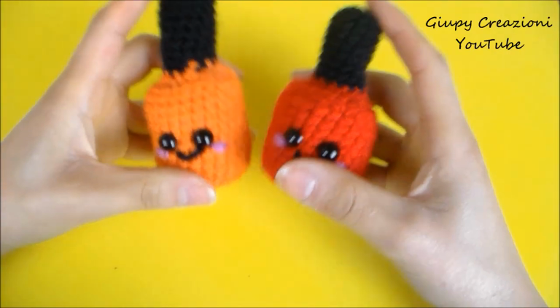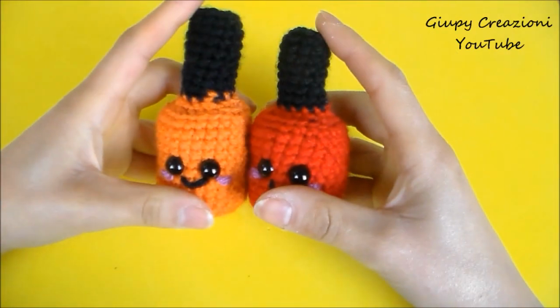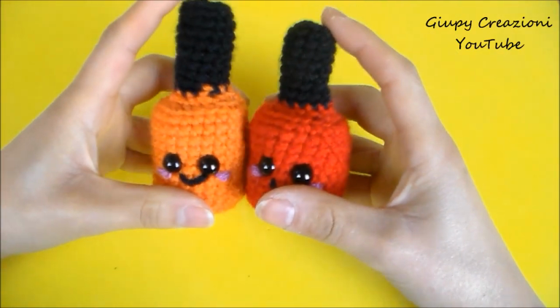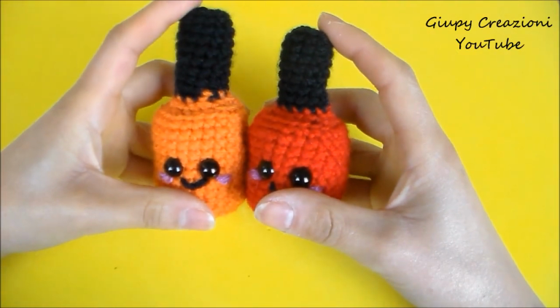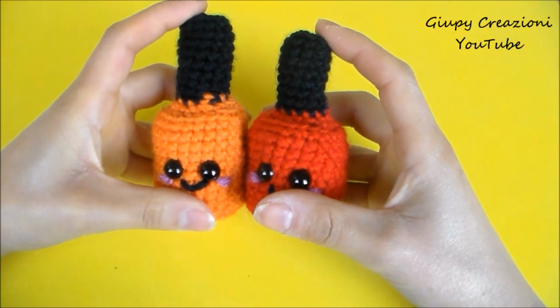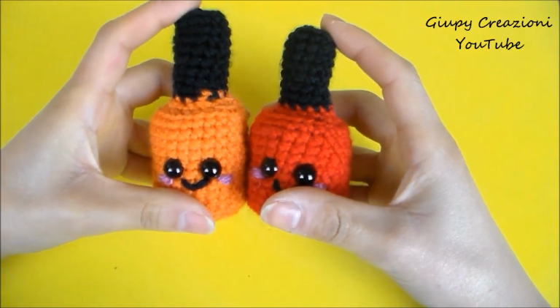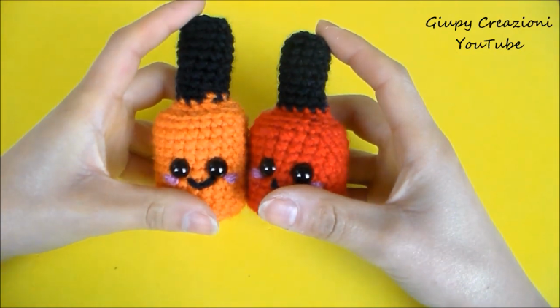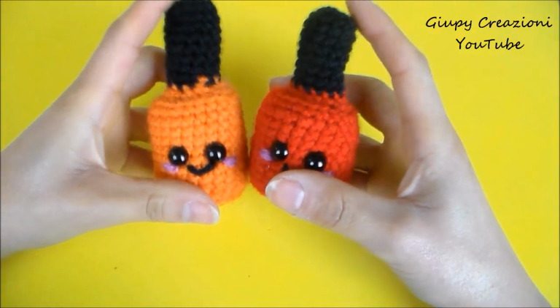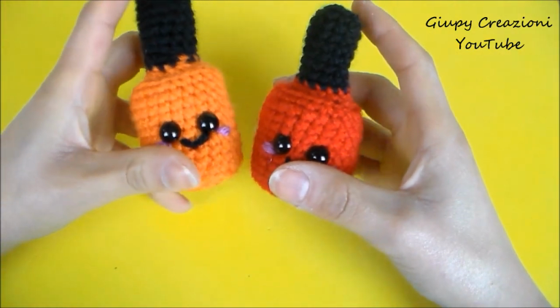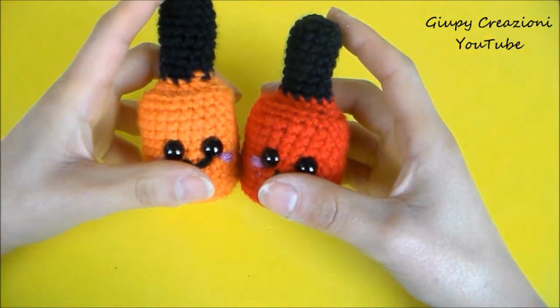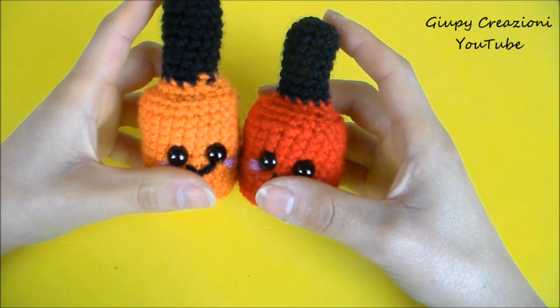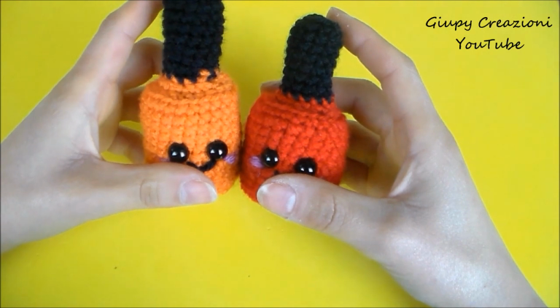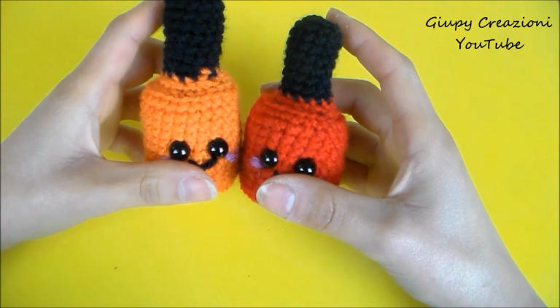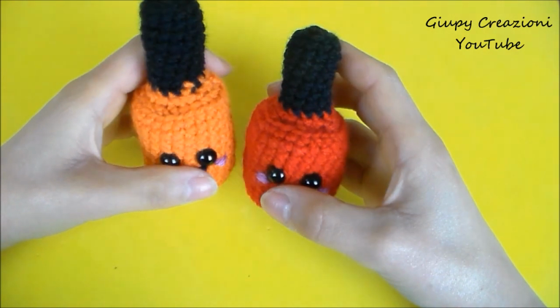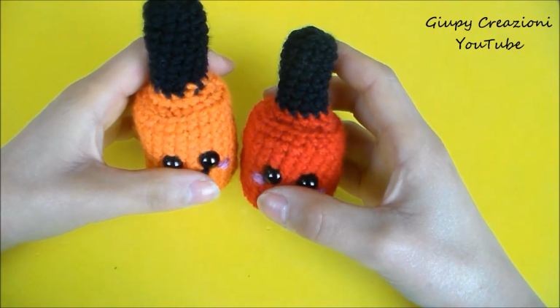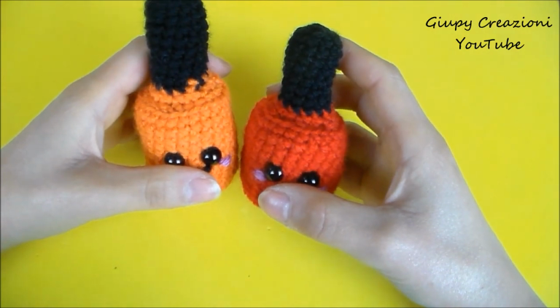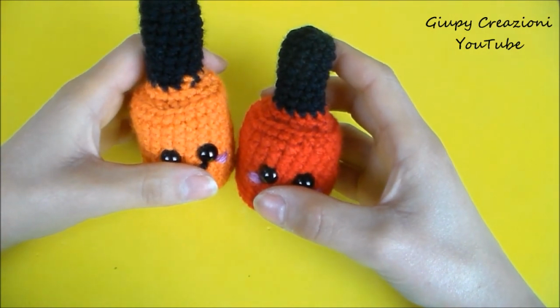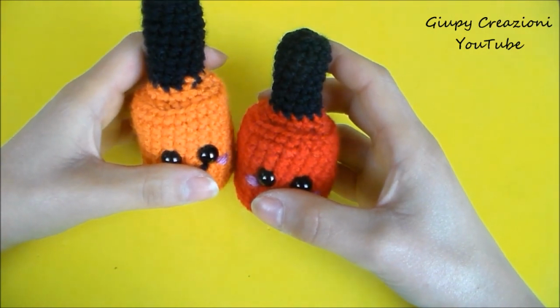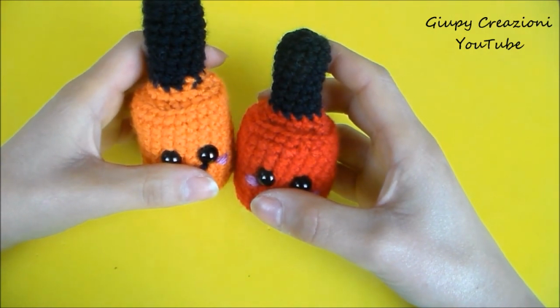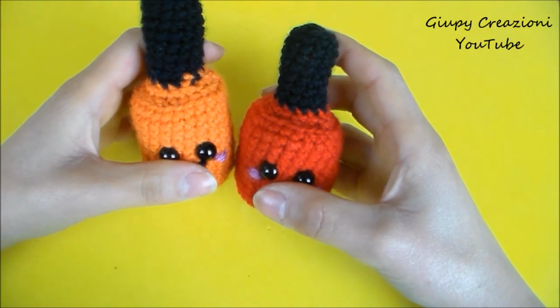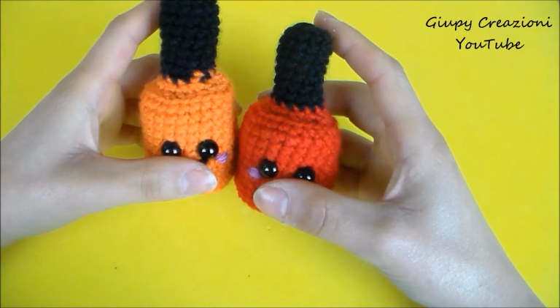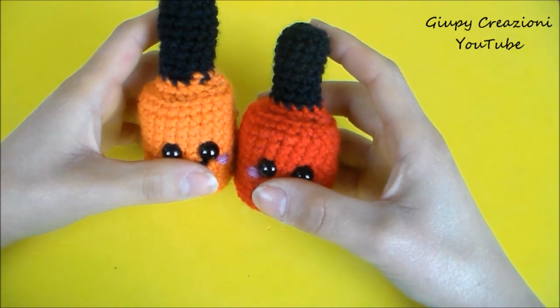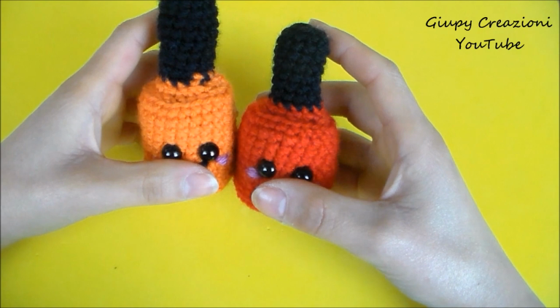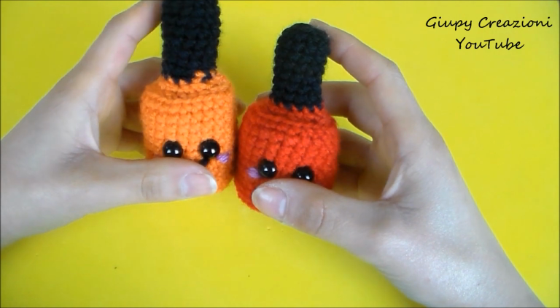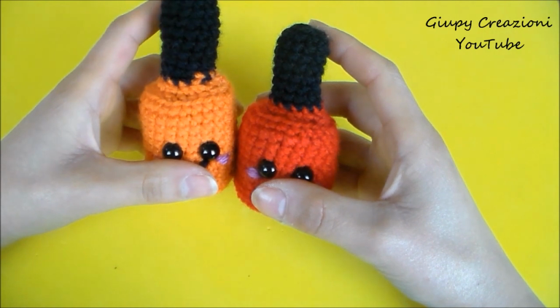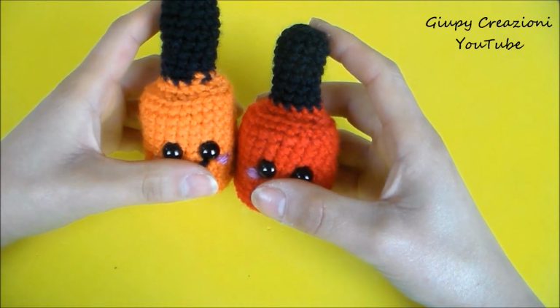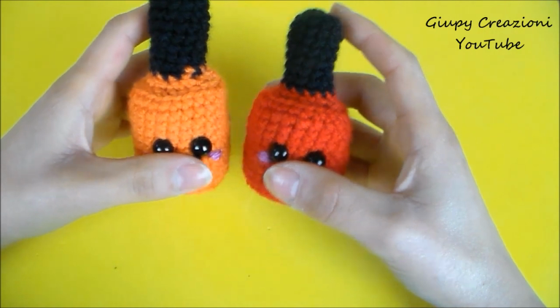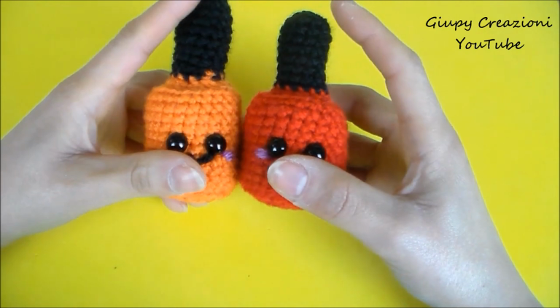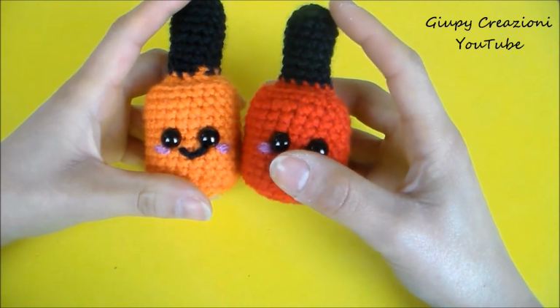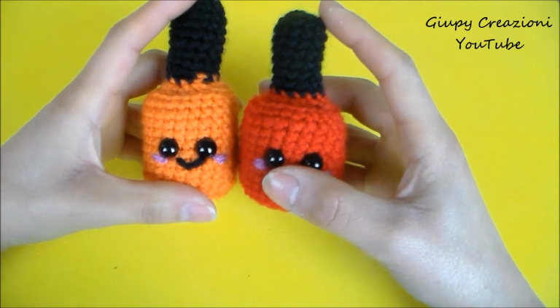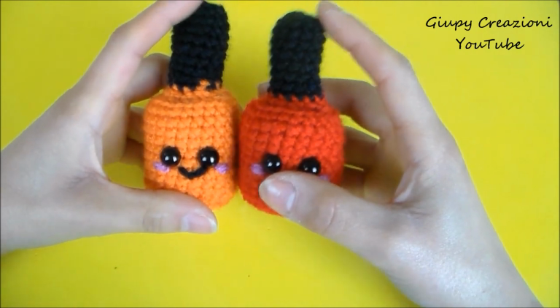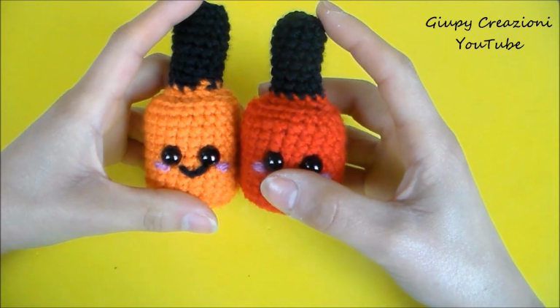Buongiorno a tutti, giupine belle e giupini belli. Oggi primo lunedì al mese di ottobre, quindi questo che cosa significa? Che mancano solo tre mesi a Natale. Beh sì, sono qui per mettervi un po' di ansia.